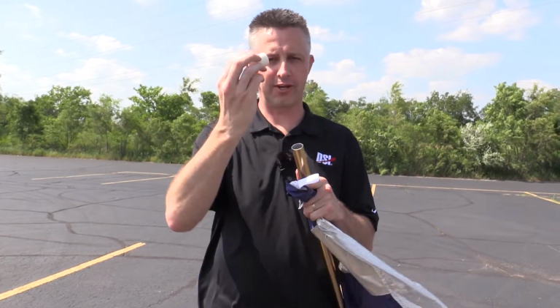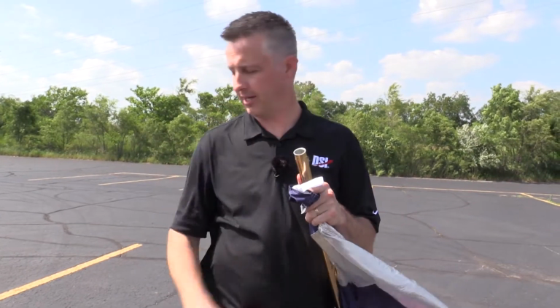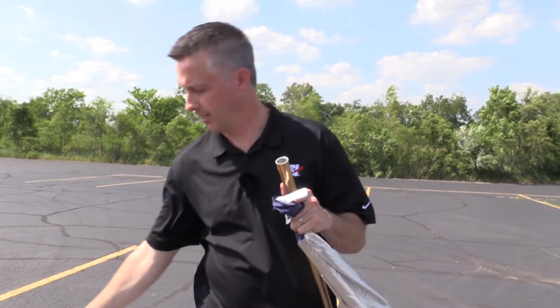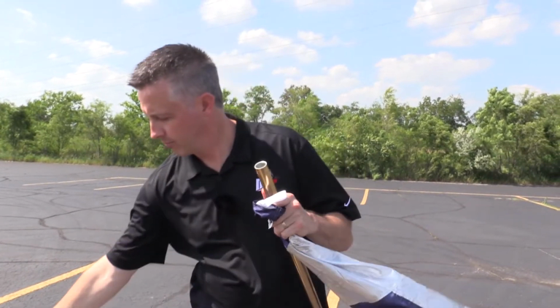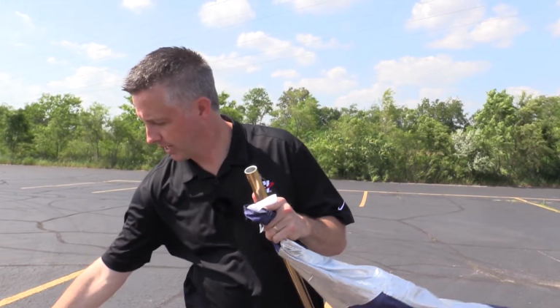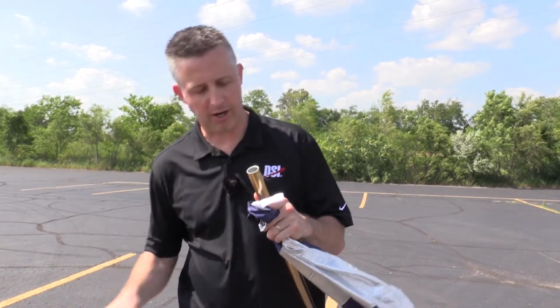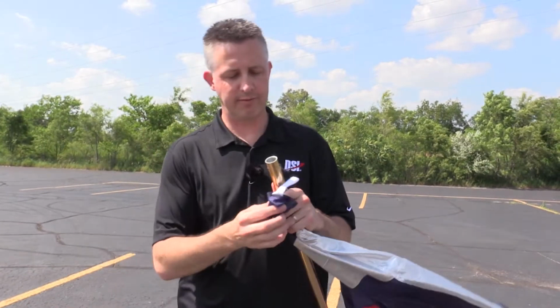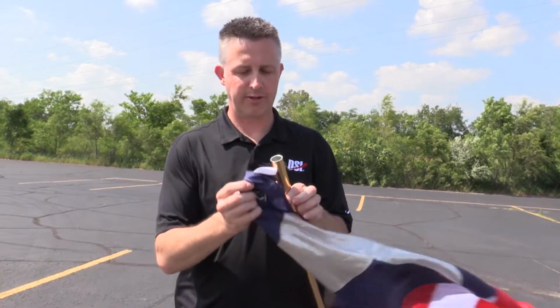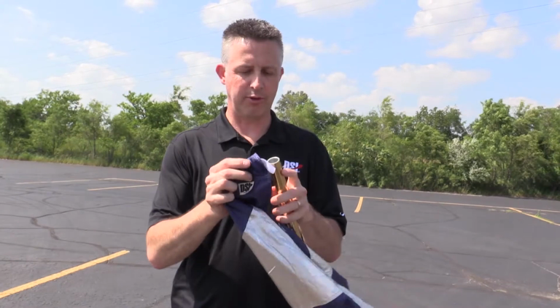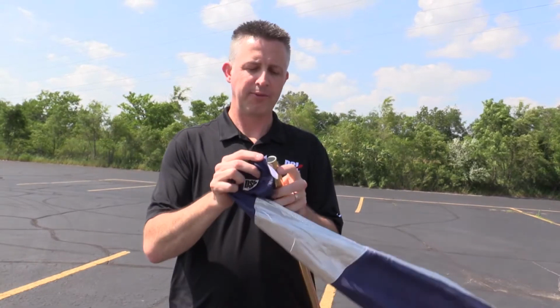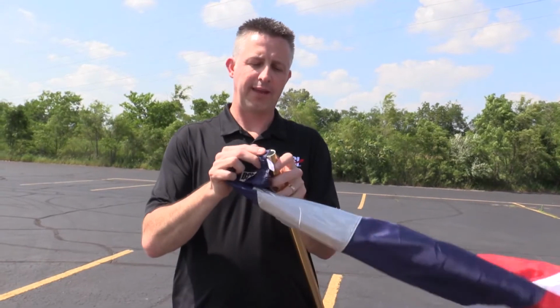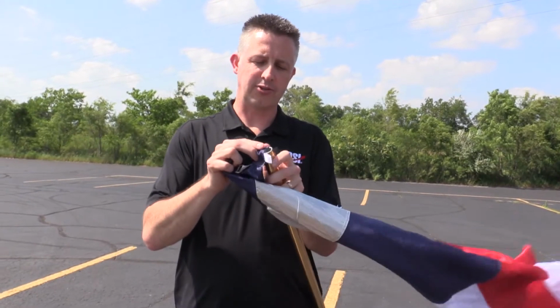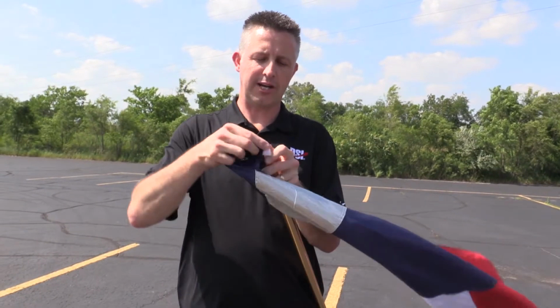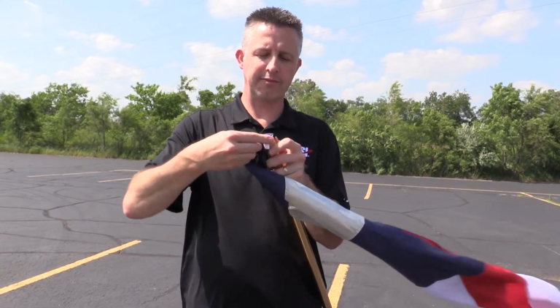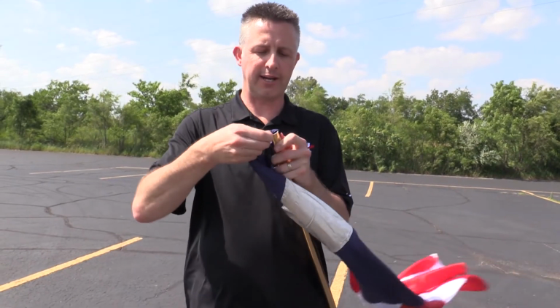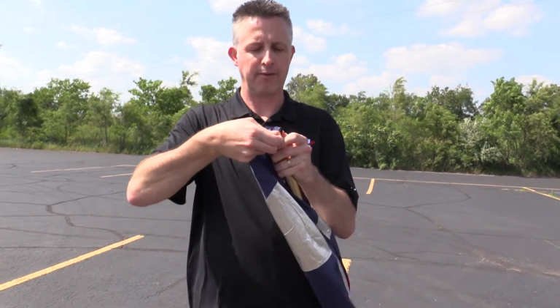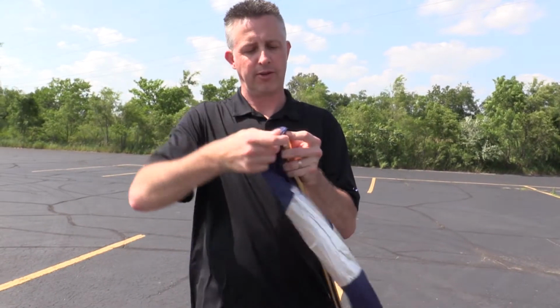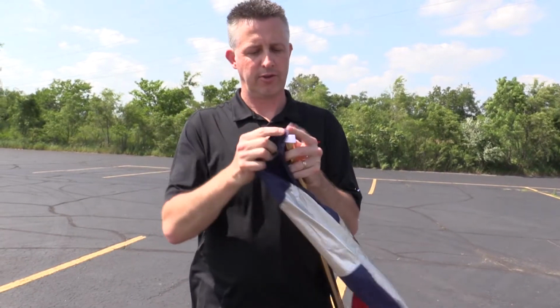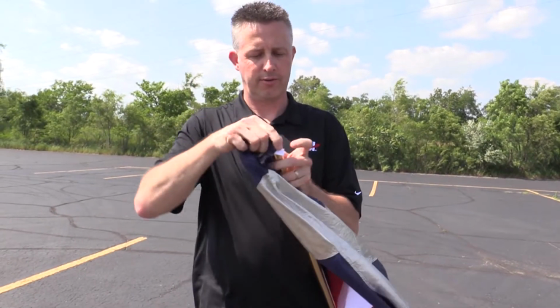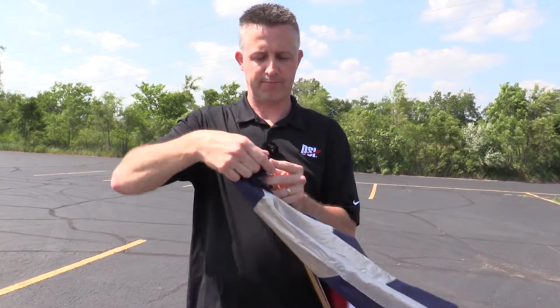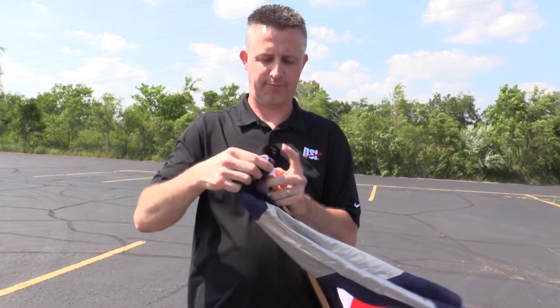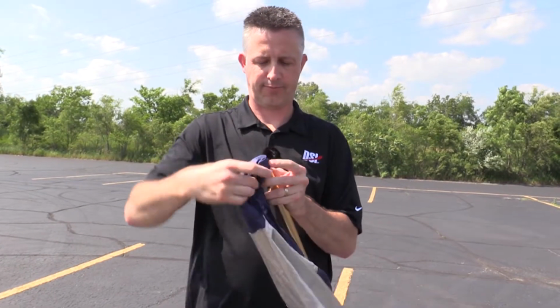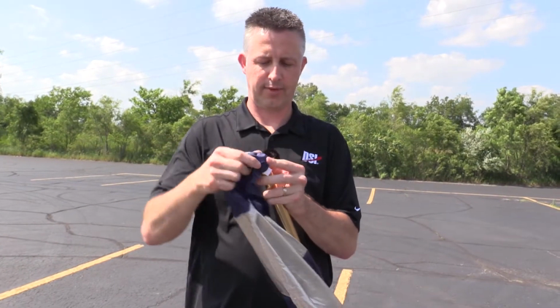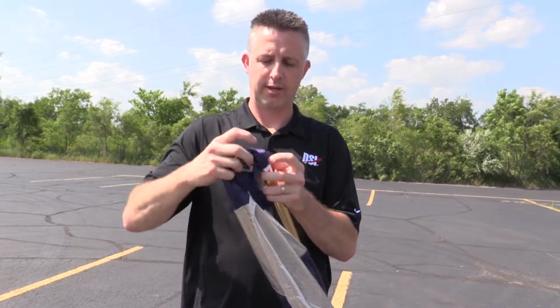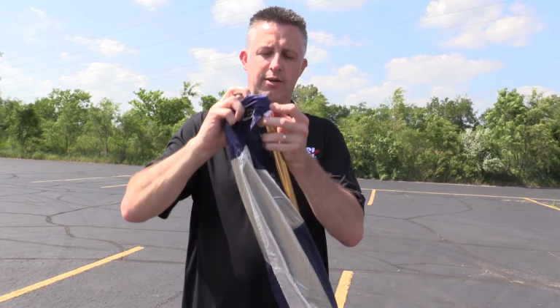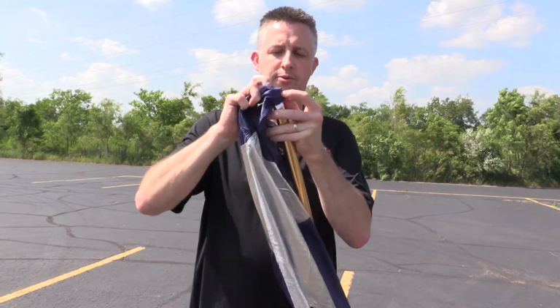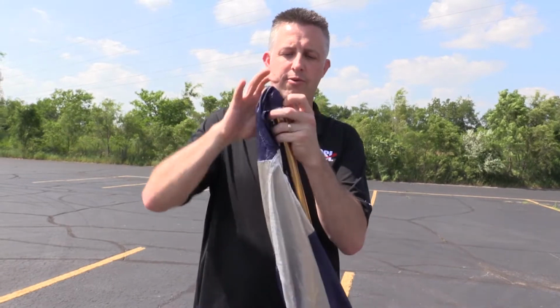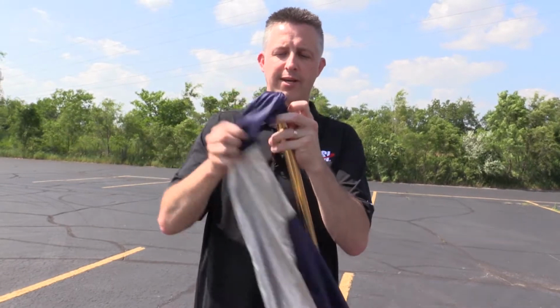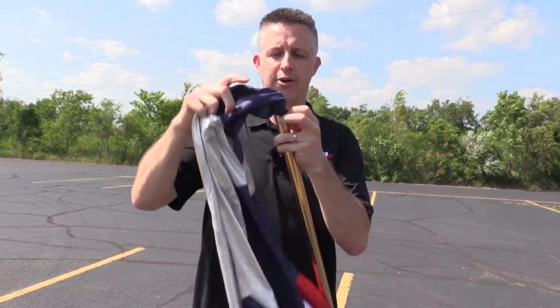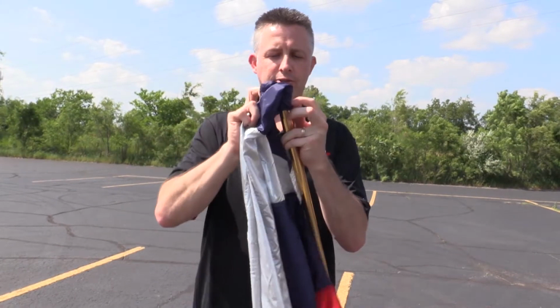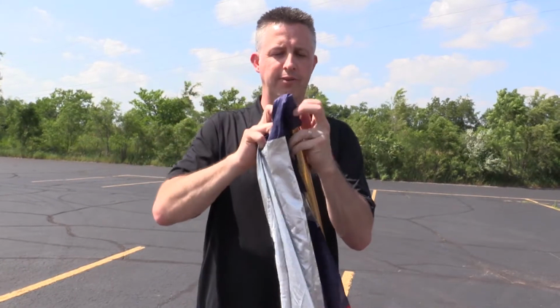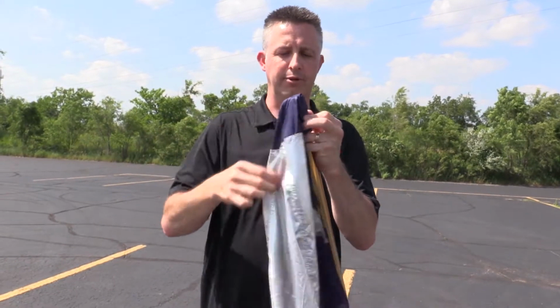Just go ahead and take the pole cap off of the pole and then slide the flag right down onto the flagpole.